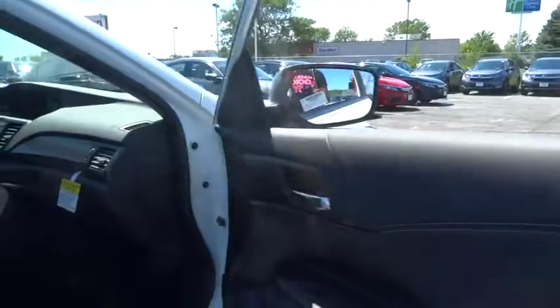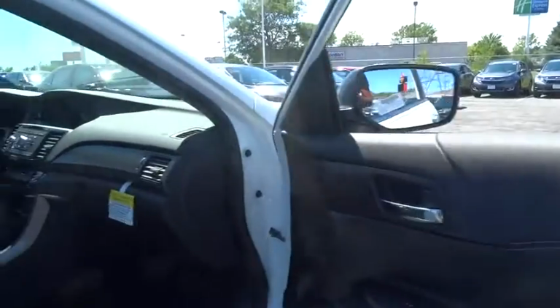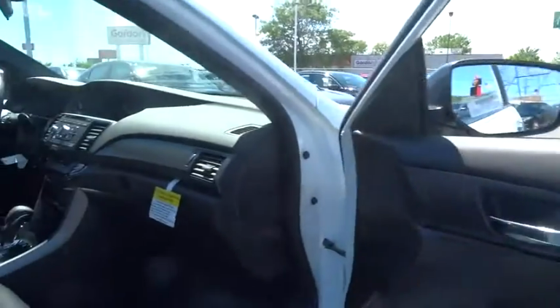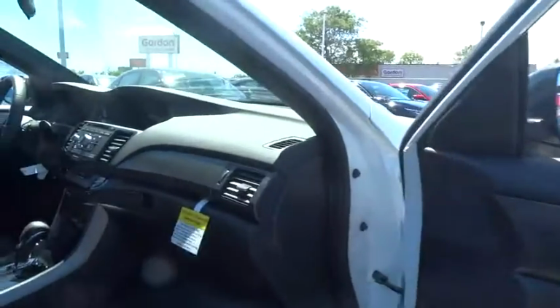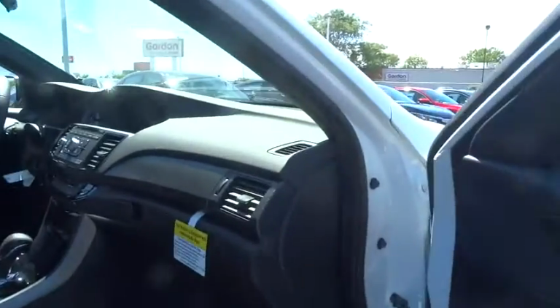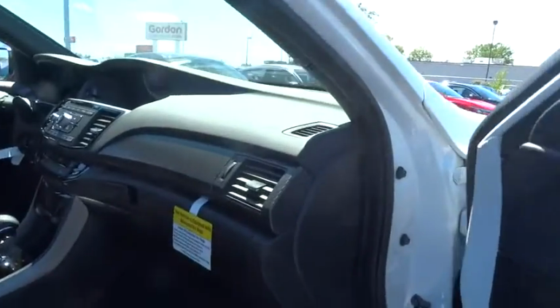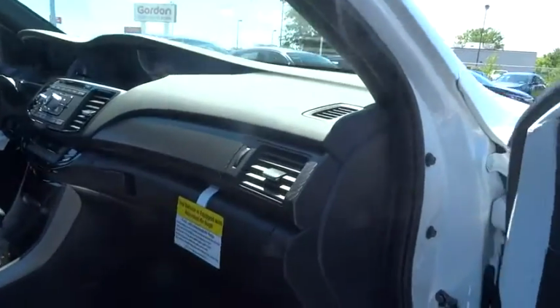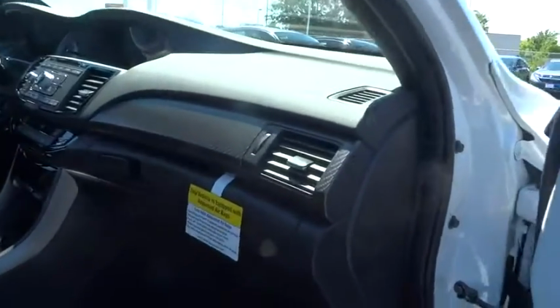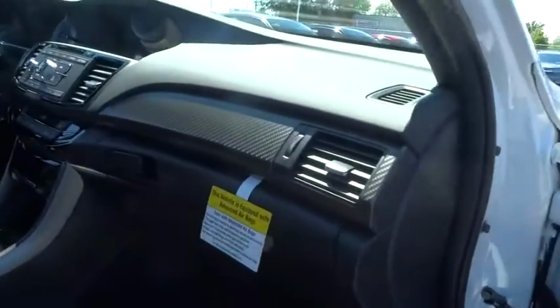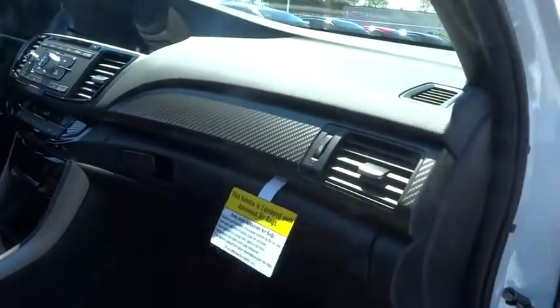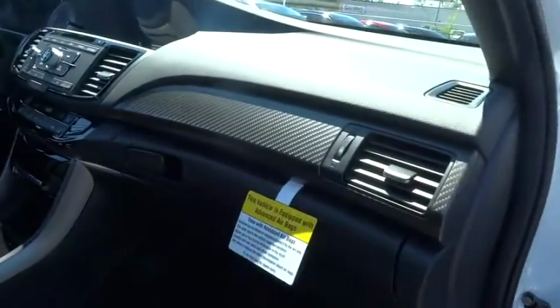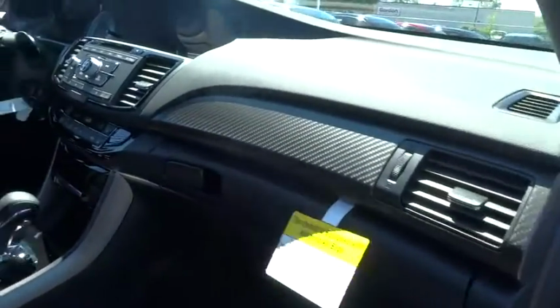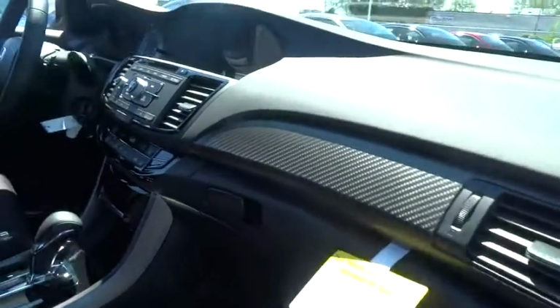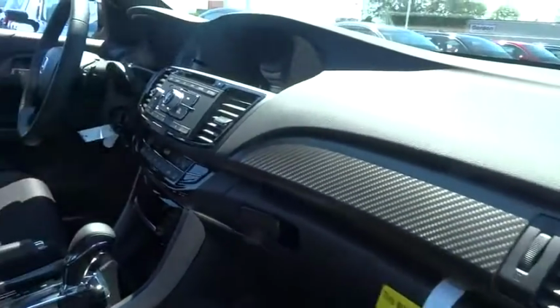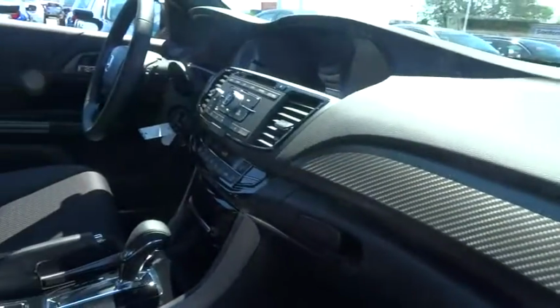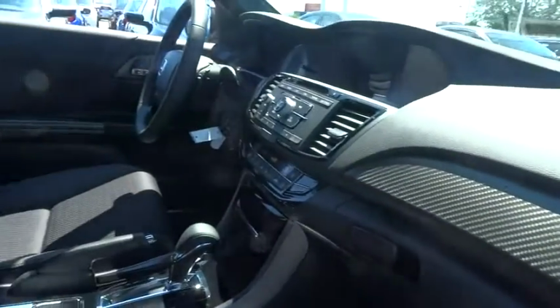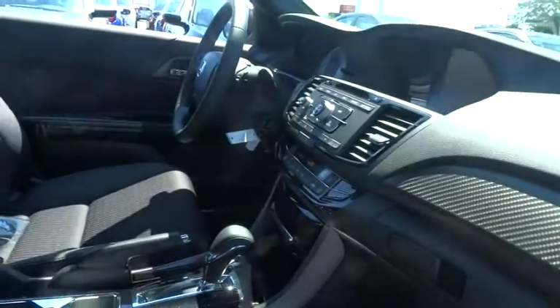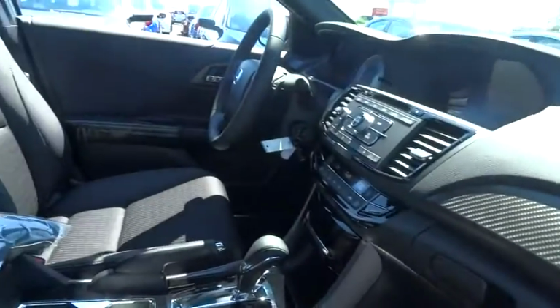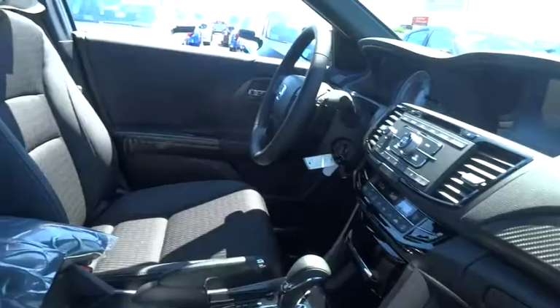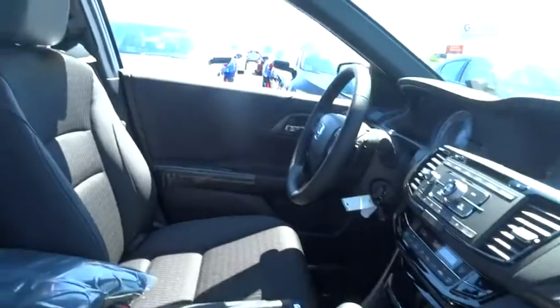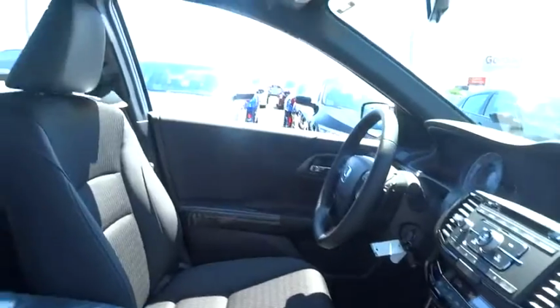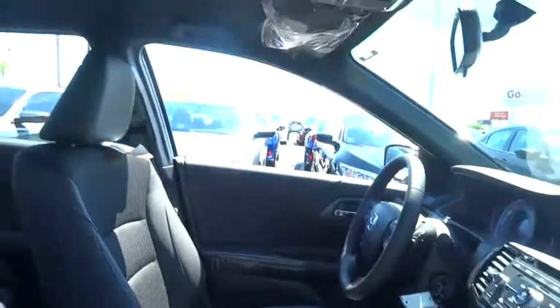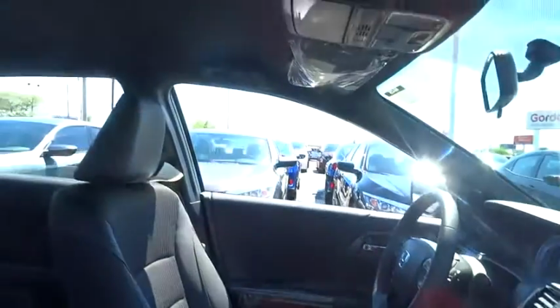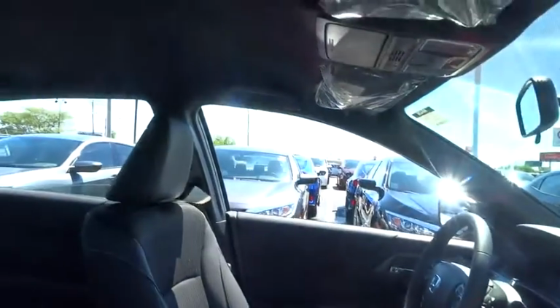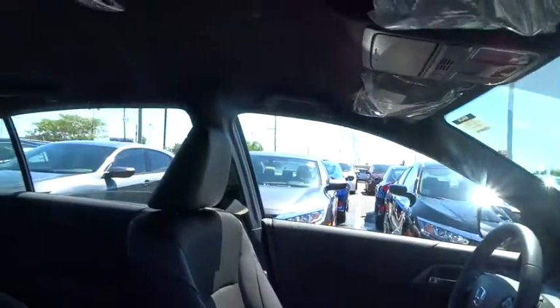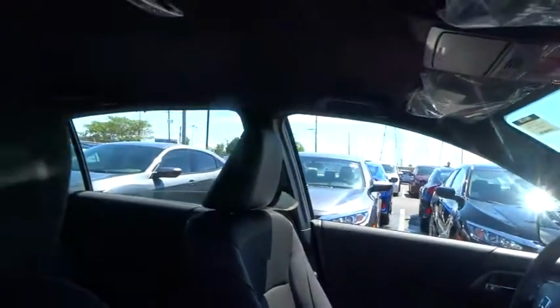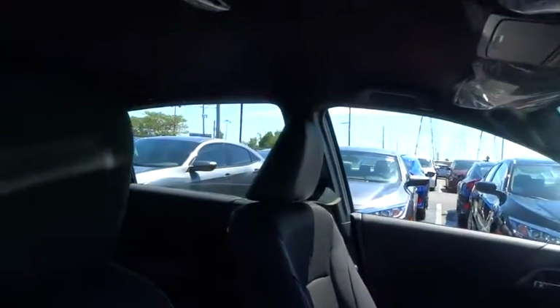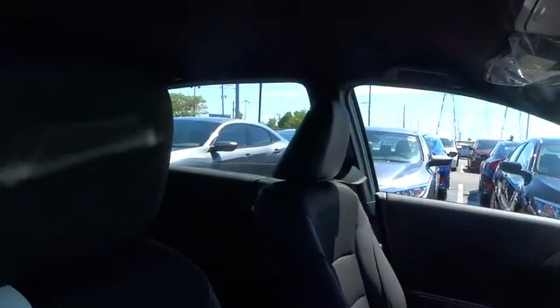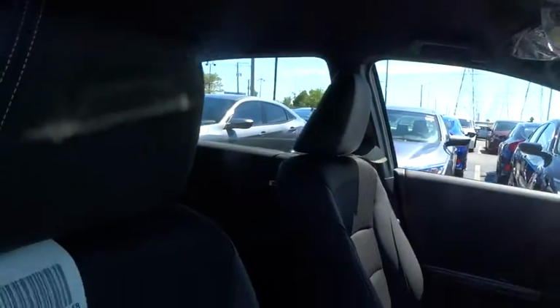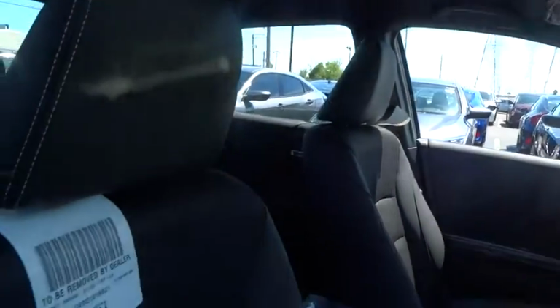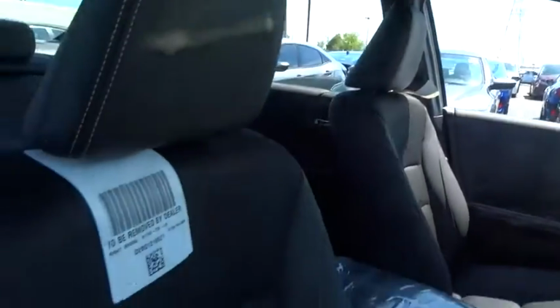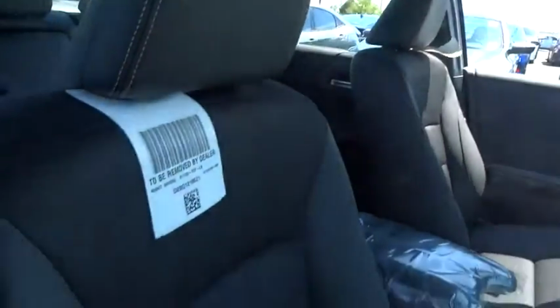Traction control. Dual airbags. Power steering. Alloy wheels. Four-wheel disc brakes. CD player. Fog lights. Electronic stability control.